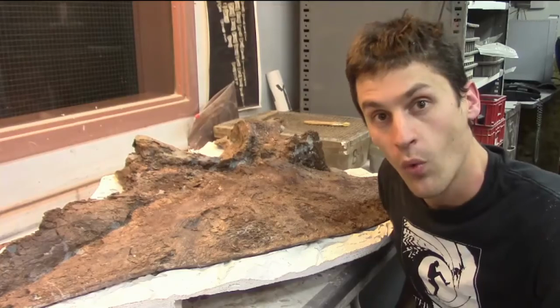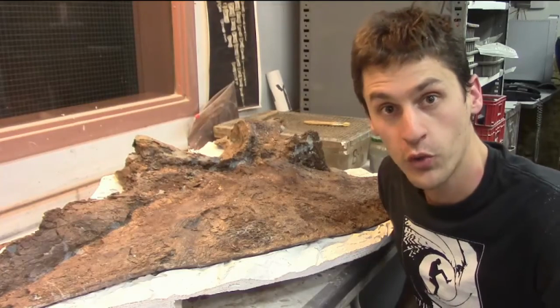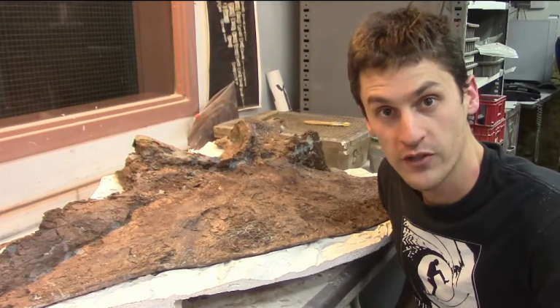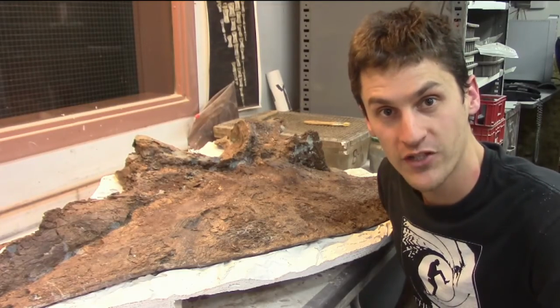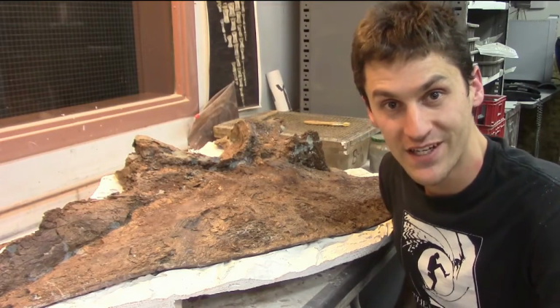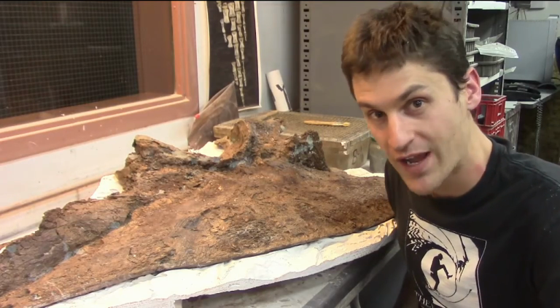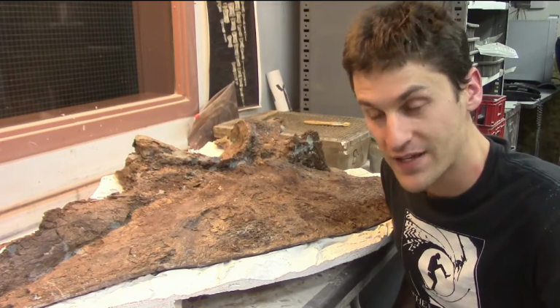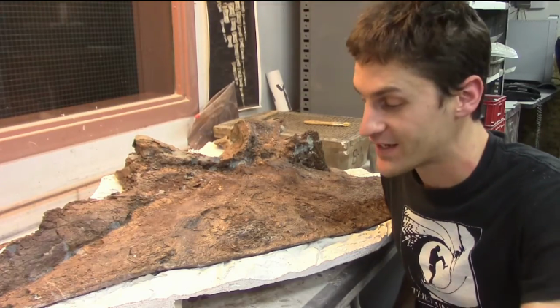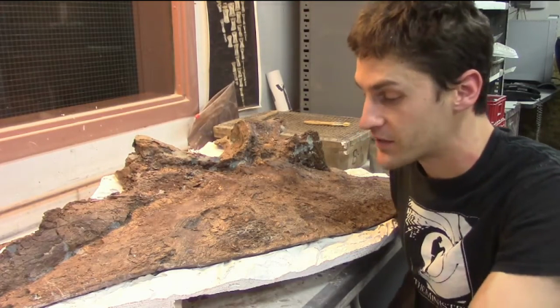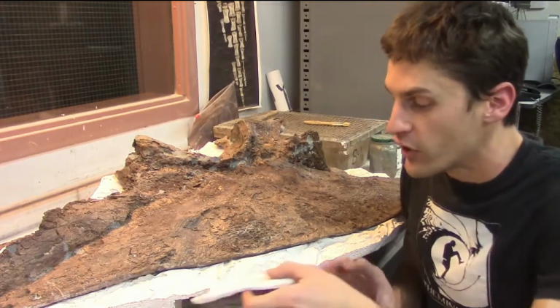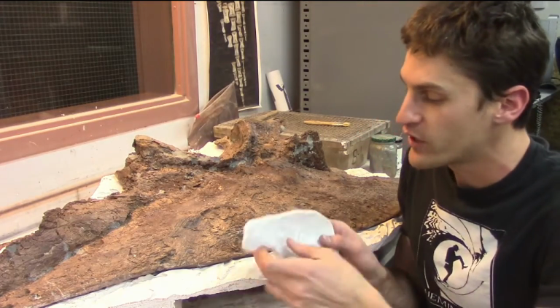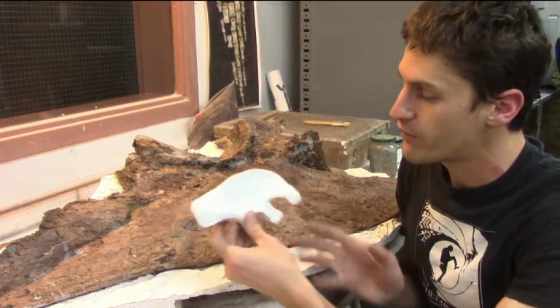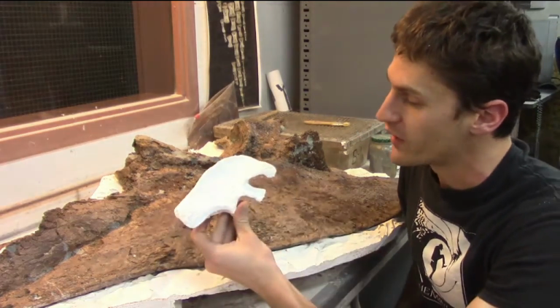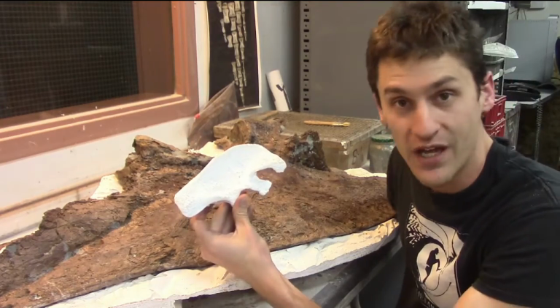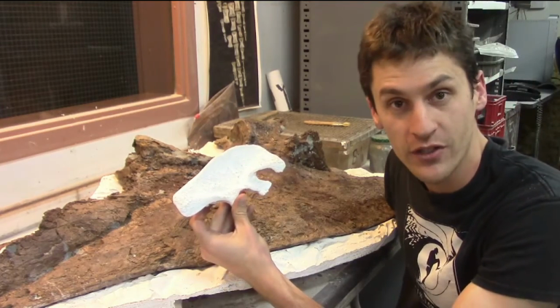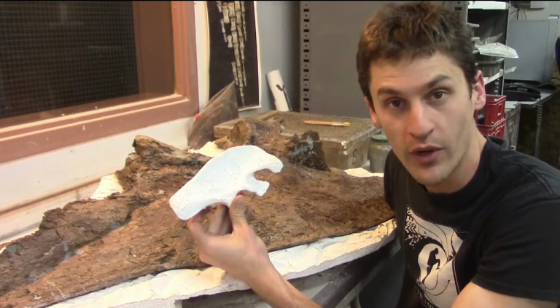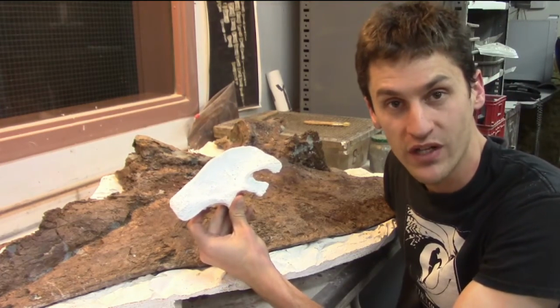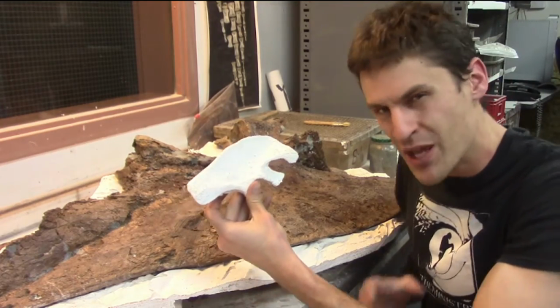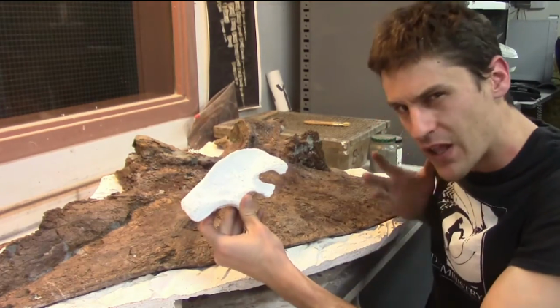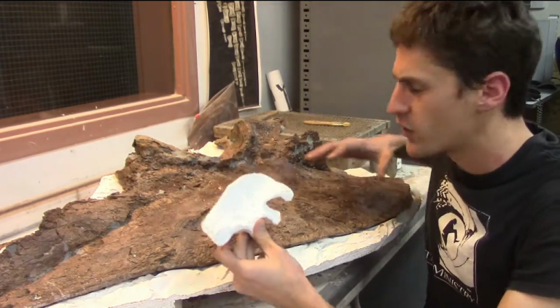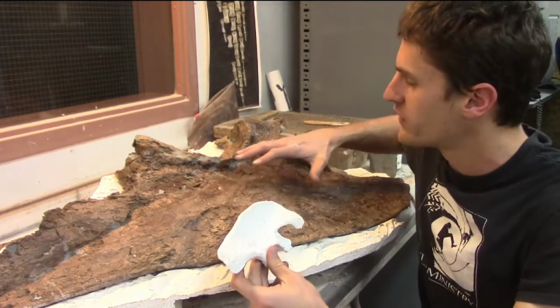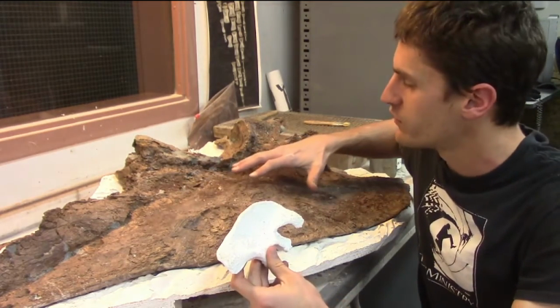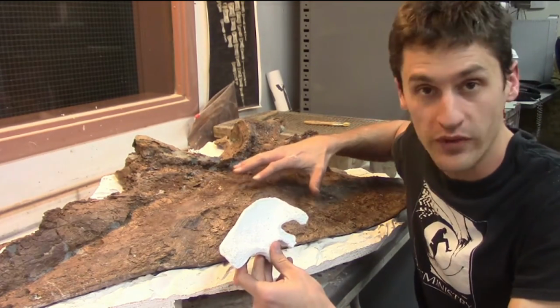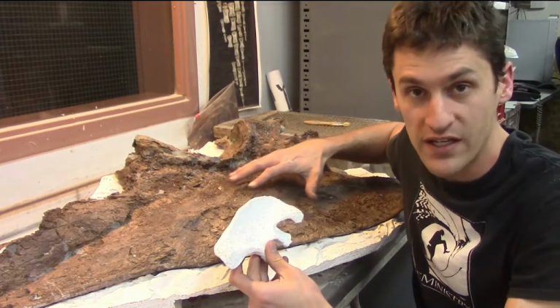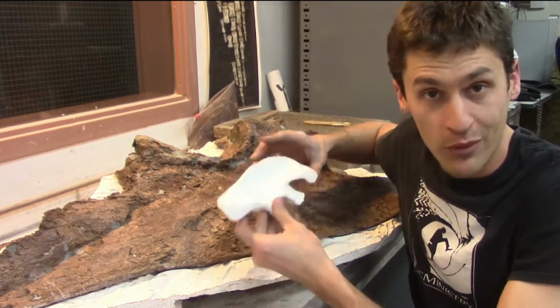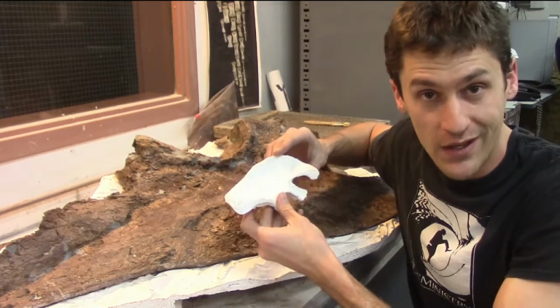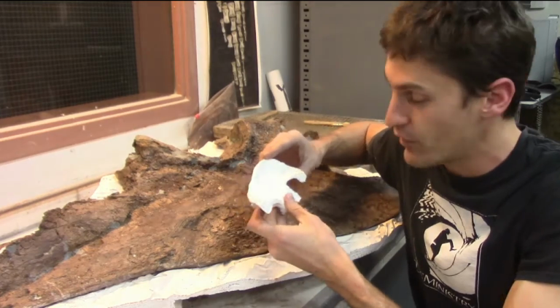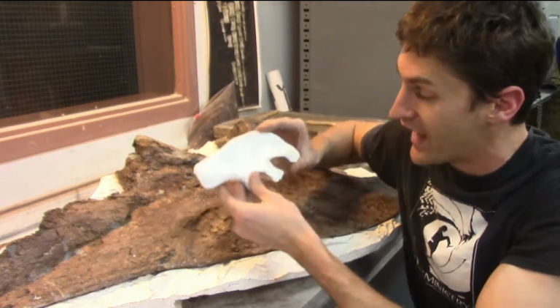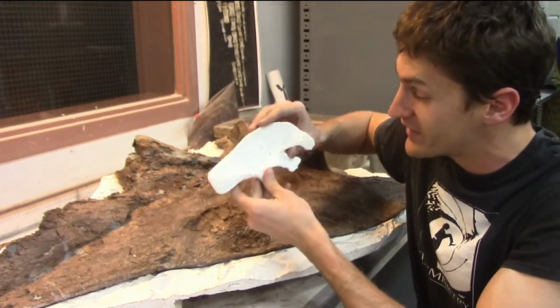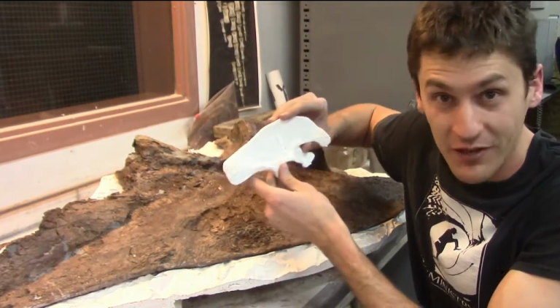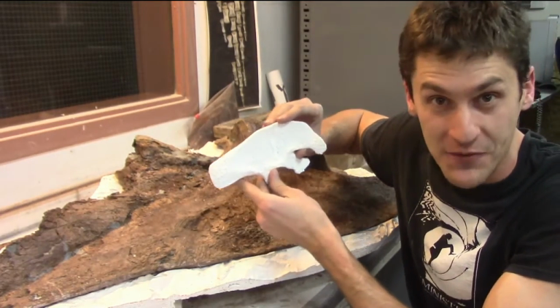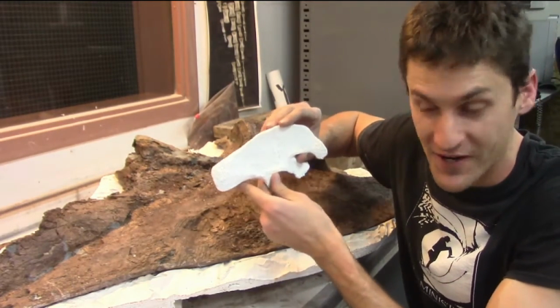One of the coolest parts about my job is getting to try out new ideas and techniques. 3D printing a reference model to help guide me during the preparation process made it a lot easier to work on the original fossil without breaking it. Plus, now as an added bonus, I have a scale model of a dinosaur rear end.